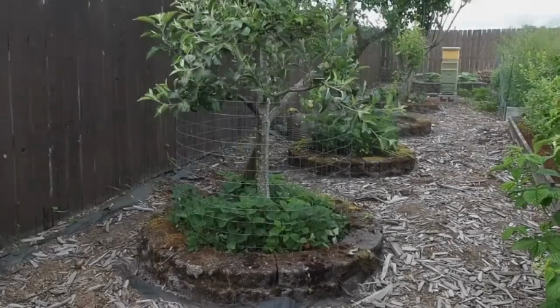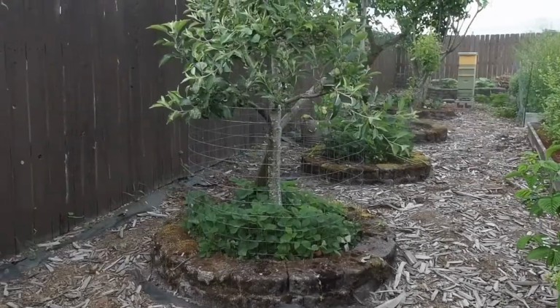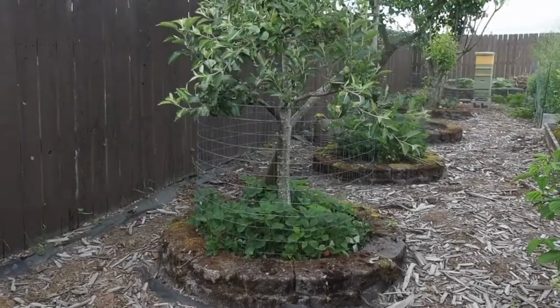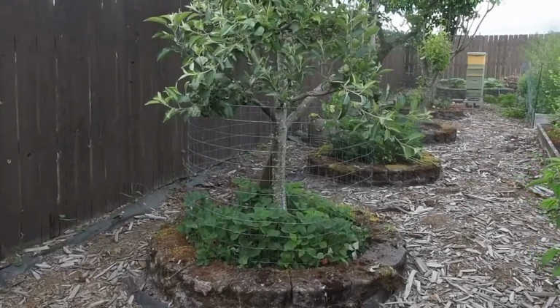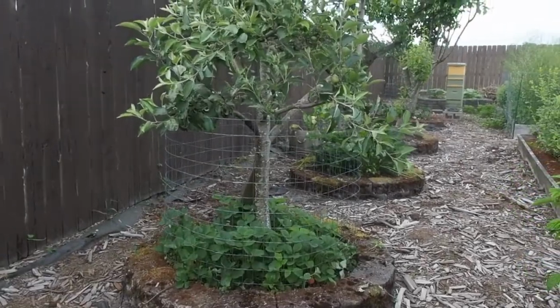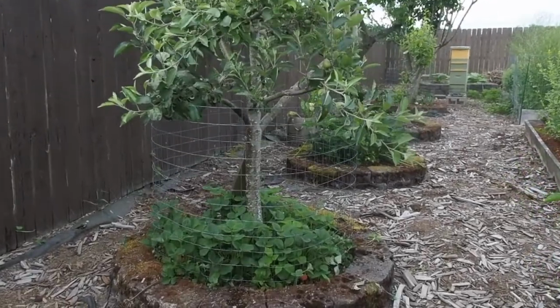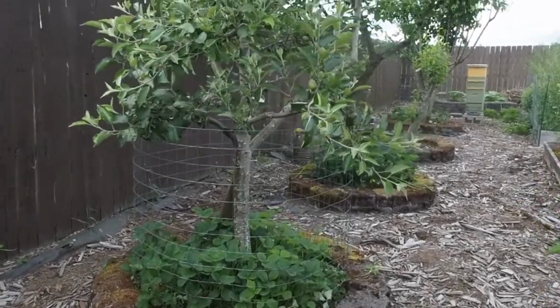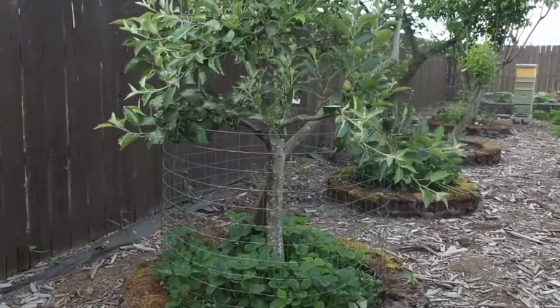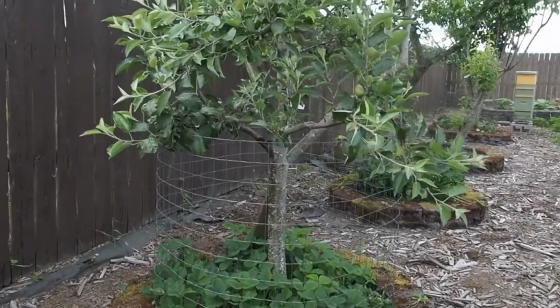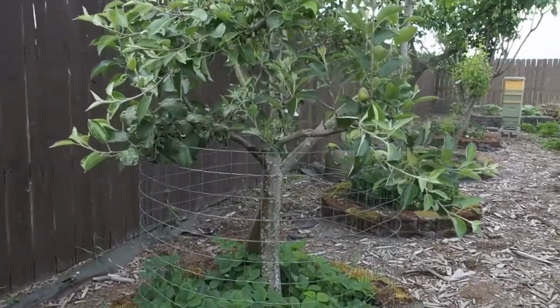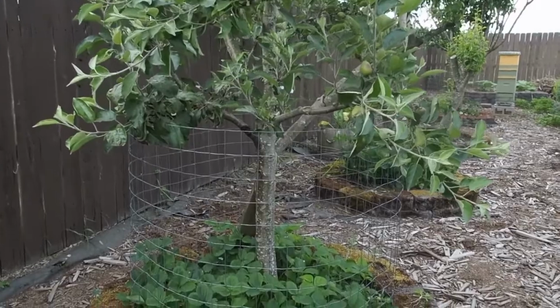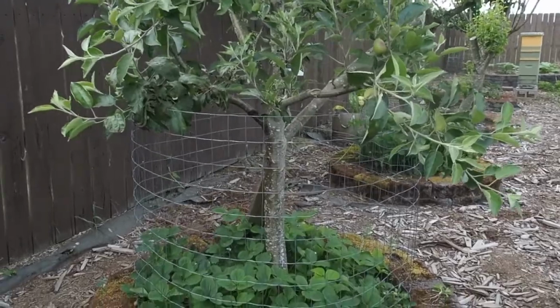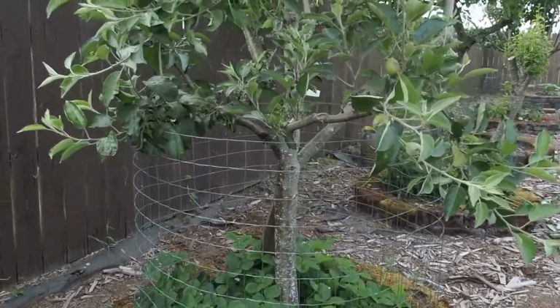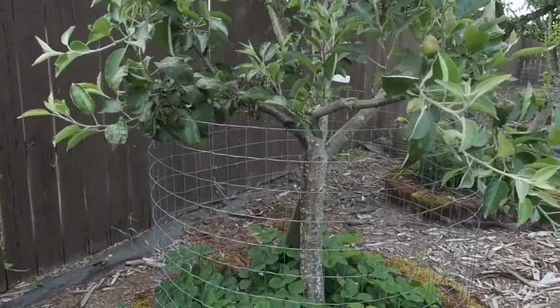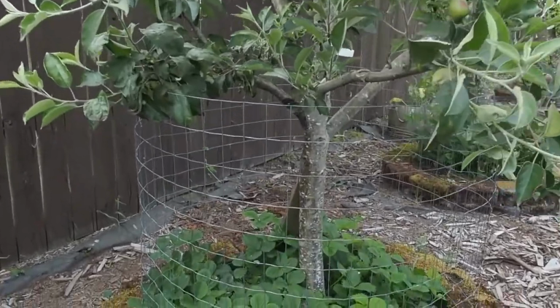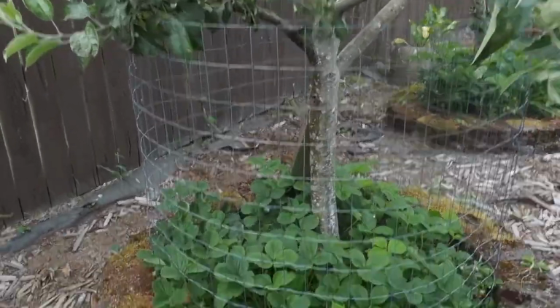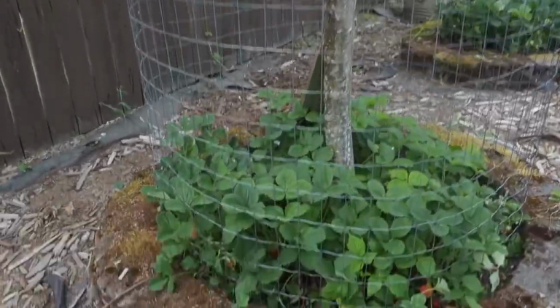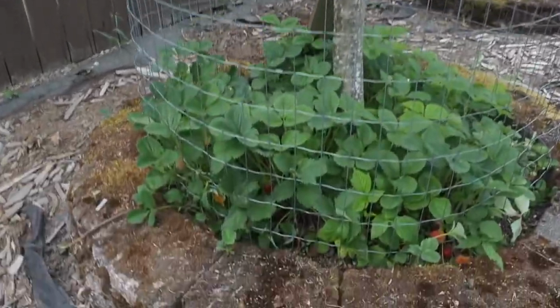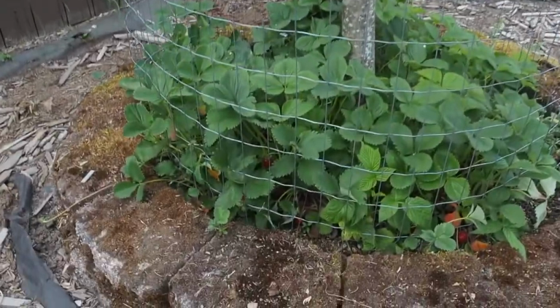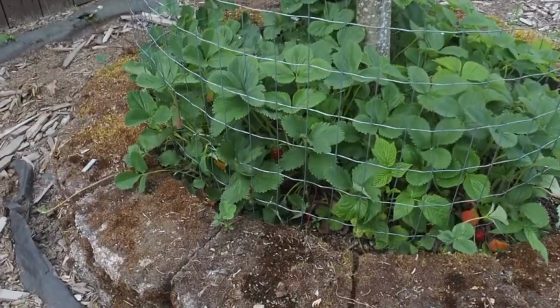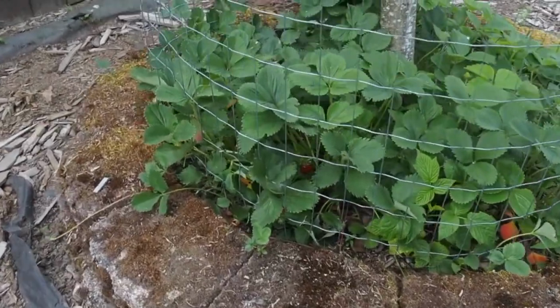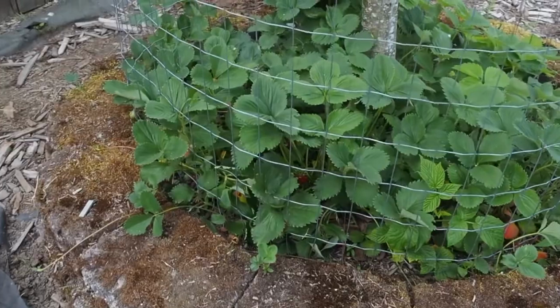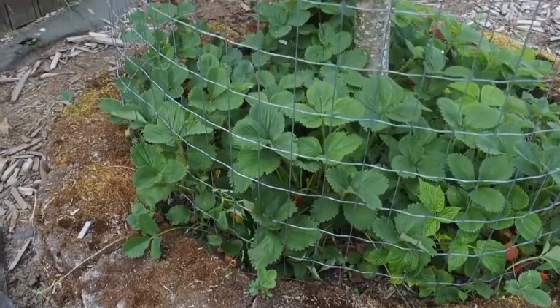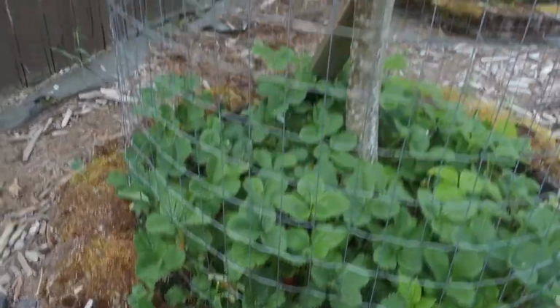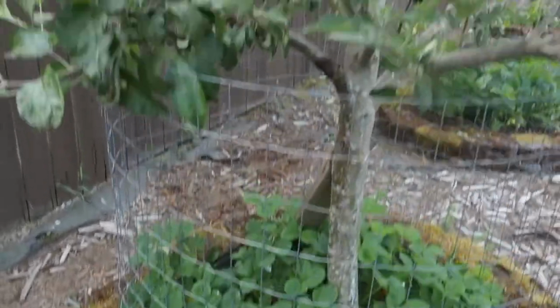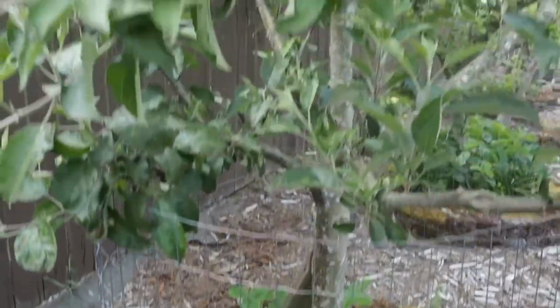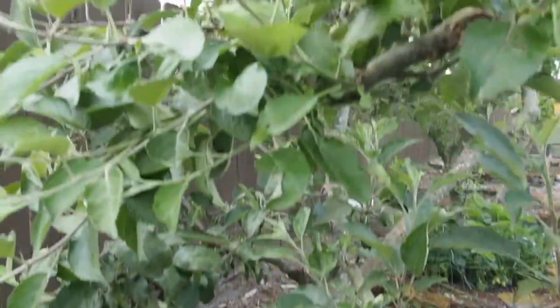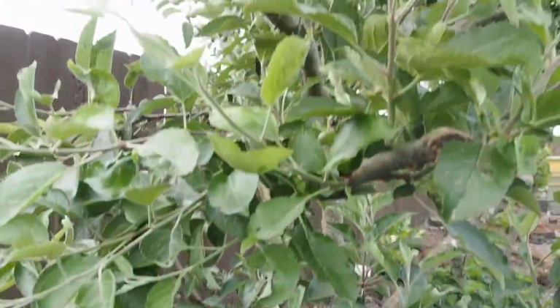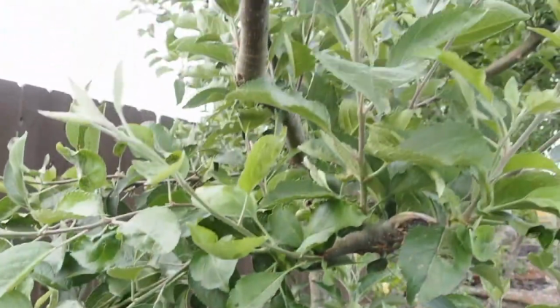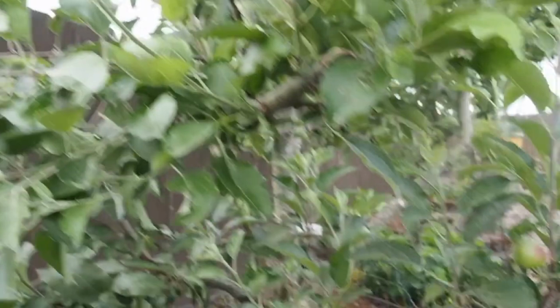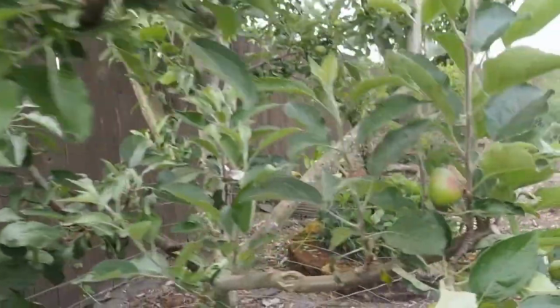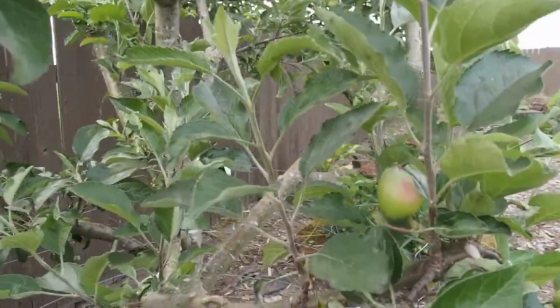Hello and welcome back to Gapy's Garden. I haven't showed you this part of the garden in my last update, so I thought I would go over the strawberries I have here under the fruit trees. This is actually a Braeburn tree and it's got lots